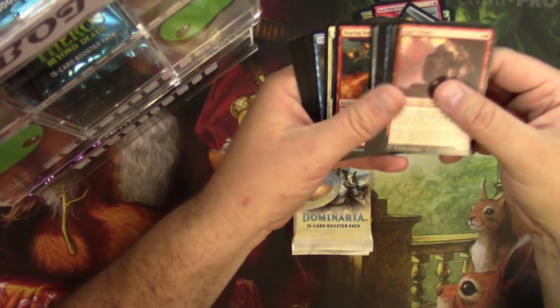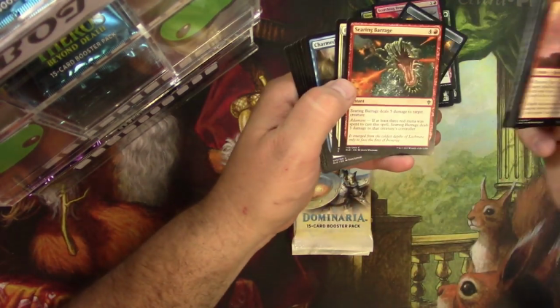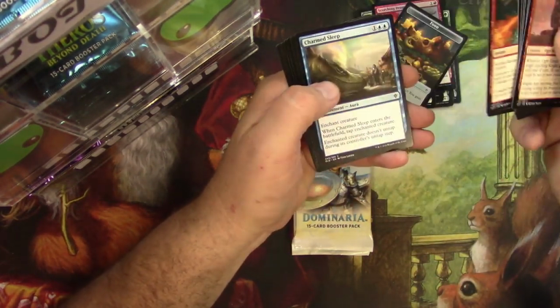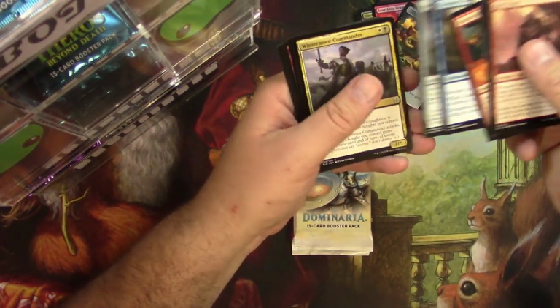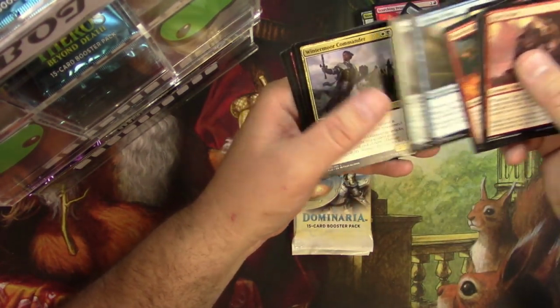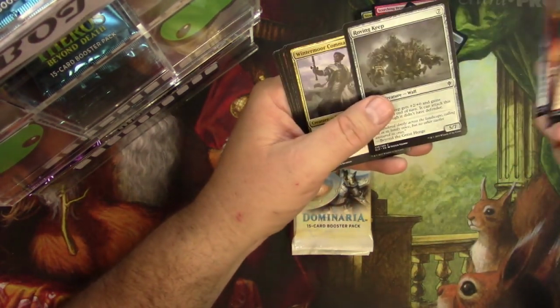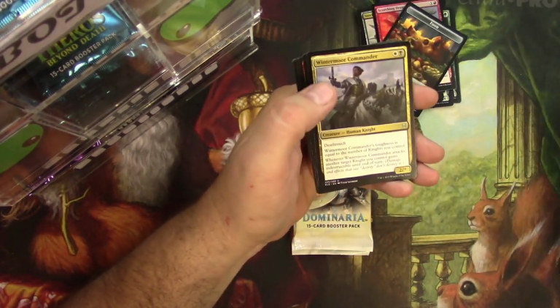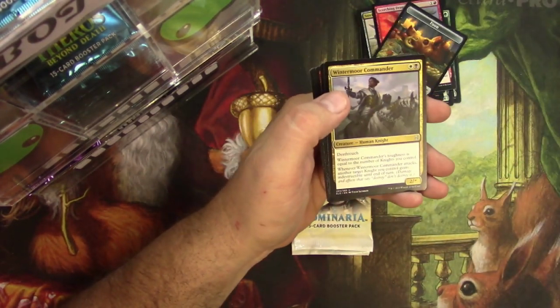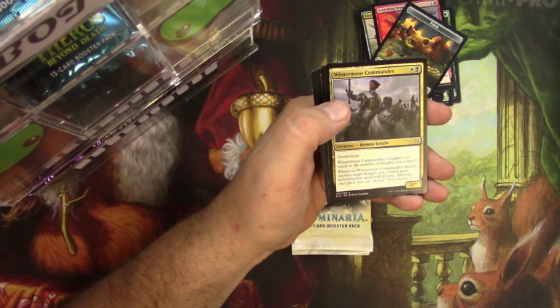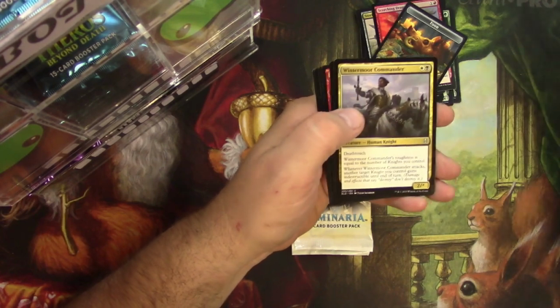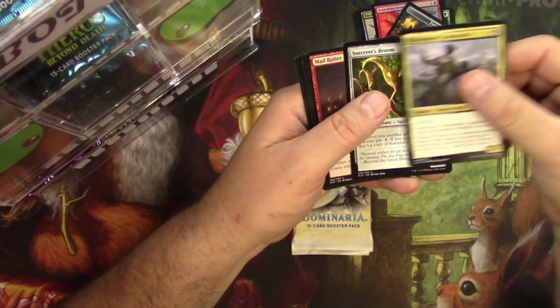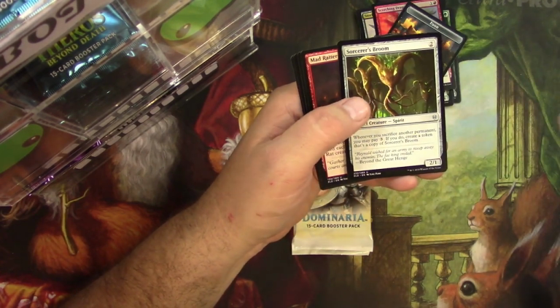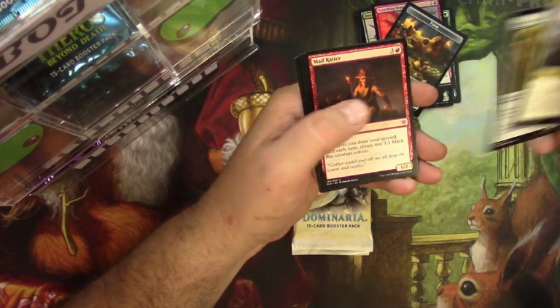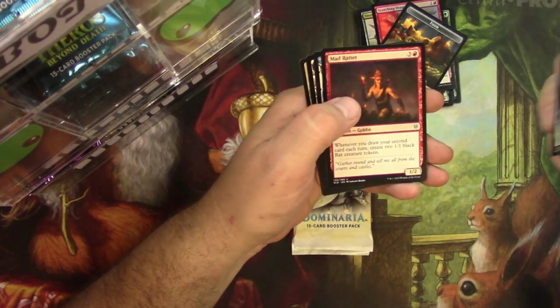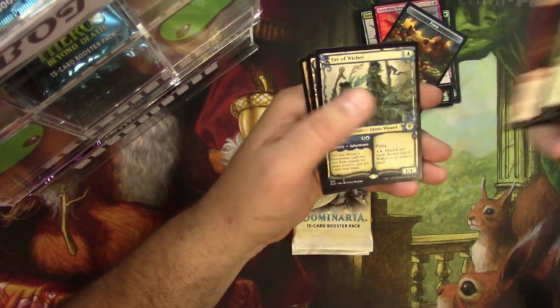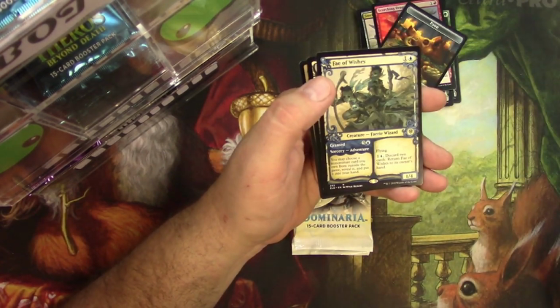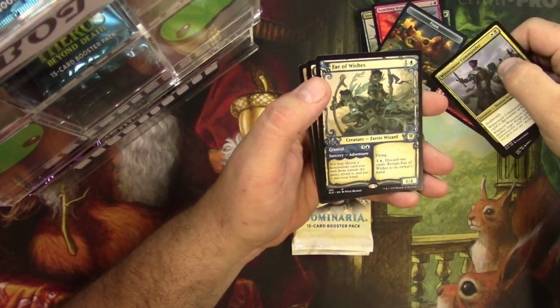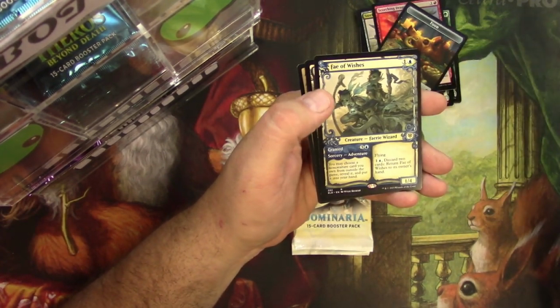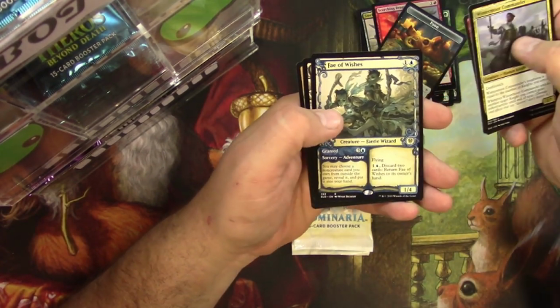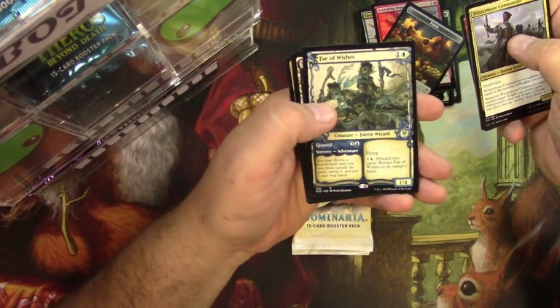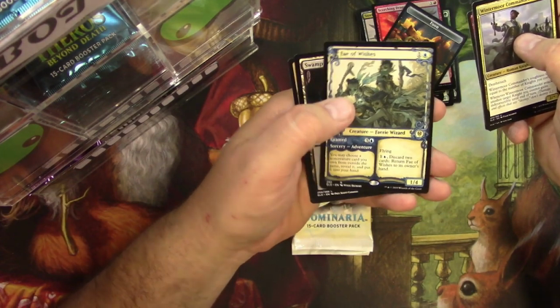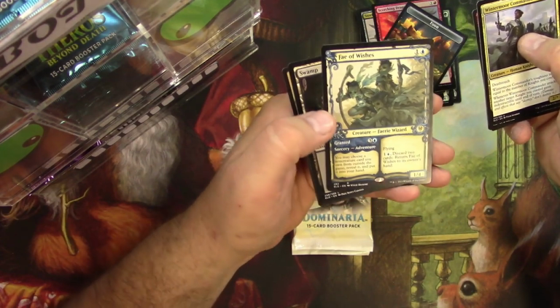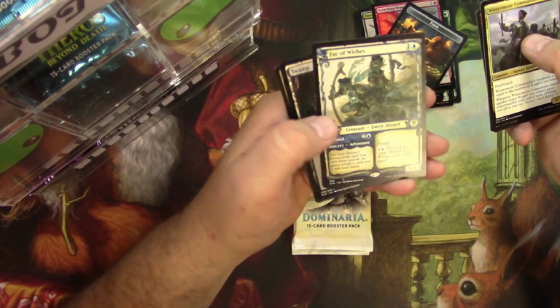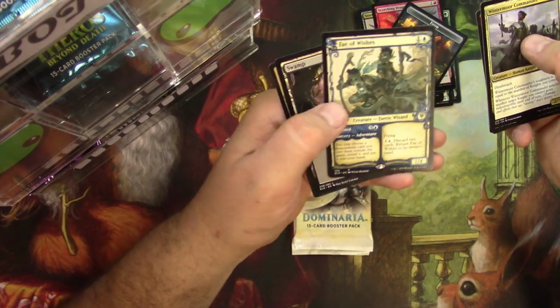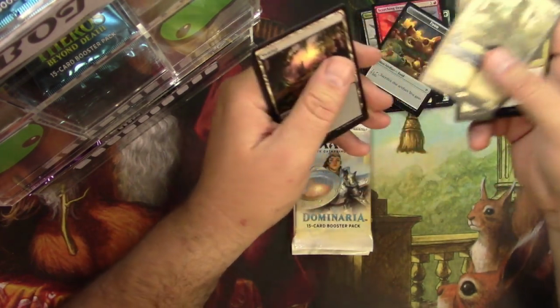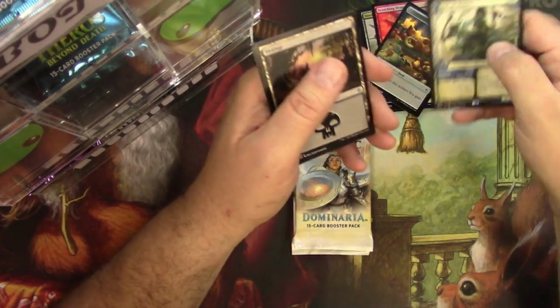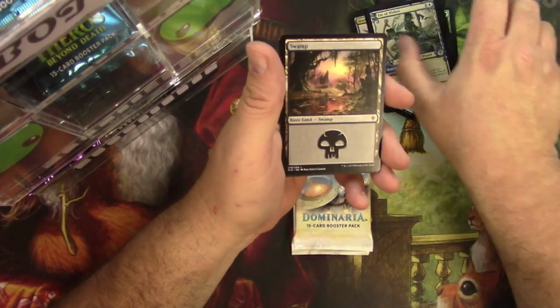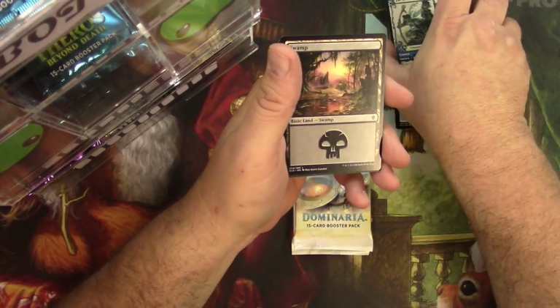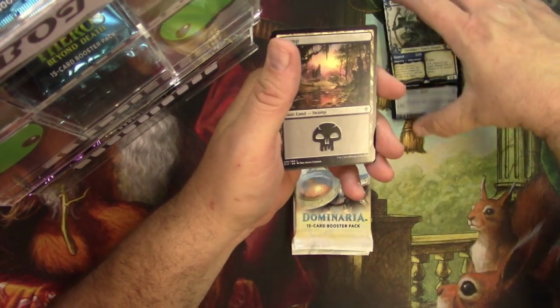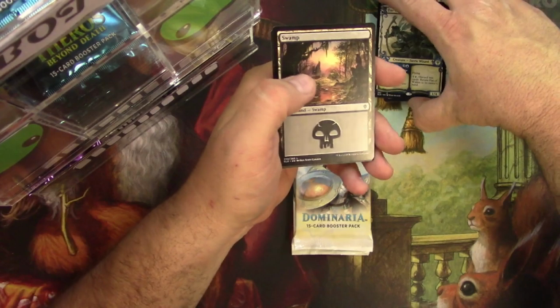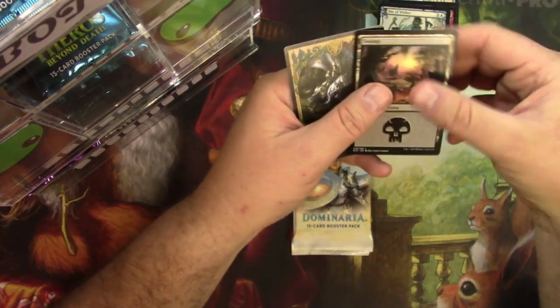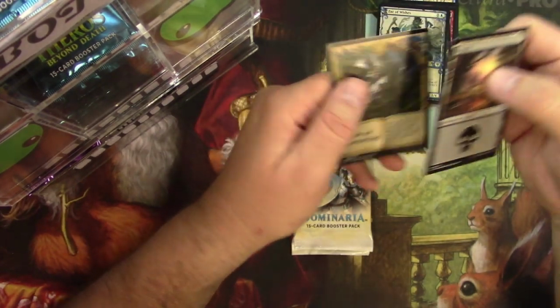Ogre Knight, Human Knight, Wintermore Commander, Sorcerer's Broom, Mad Ratter, Fae of Wishes. That's the Gids card, man. Can't go wrong with that.